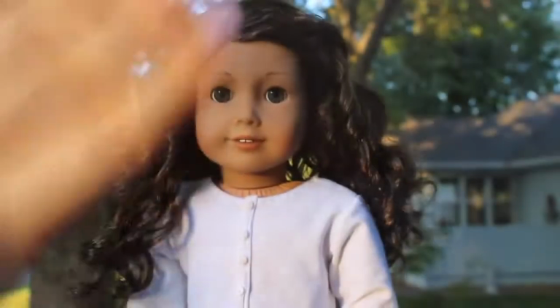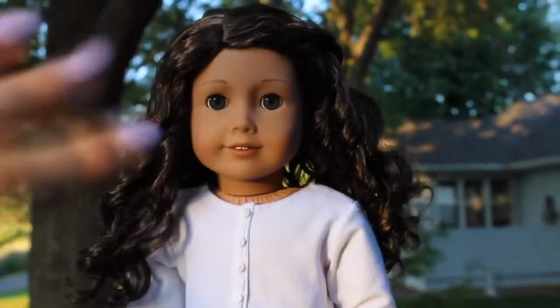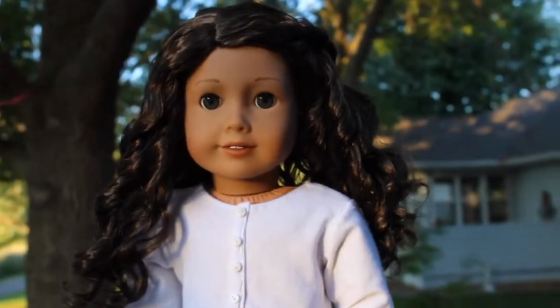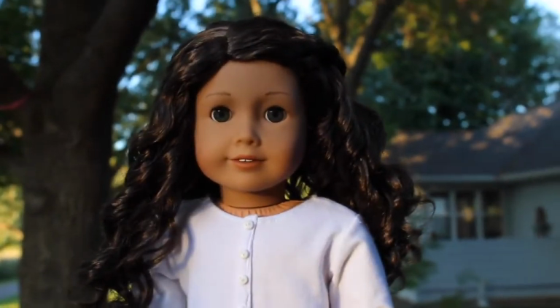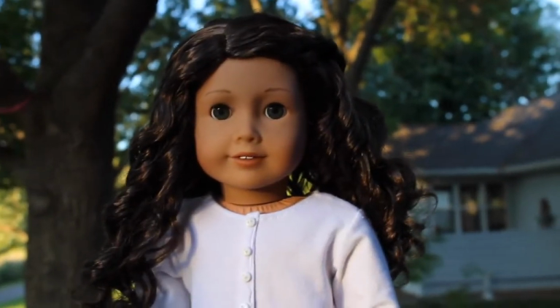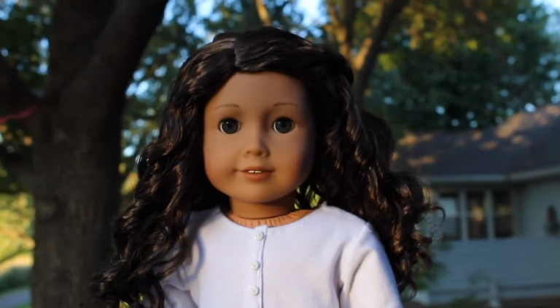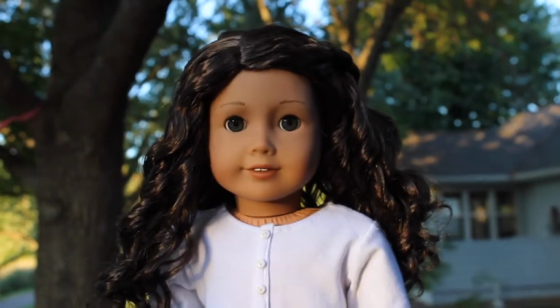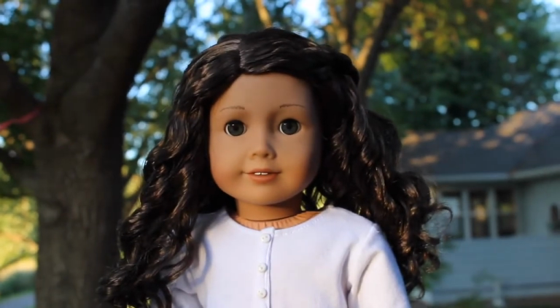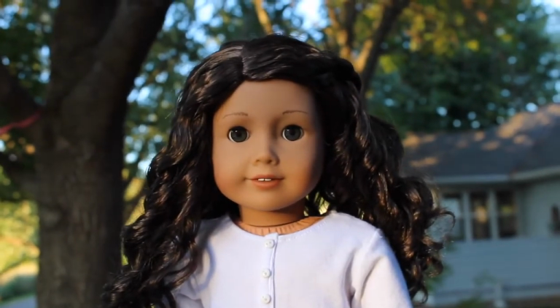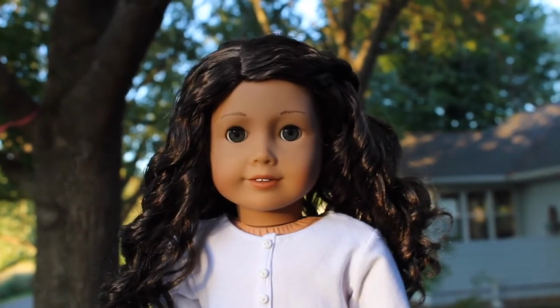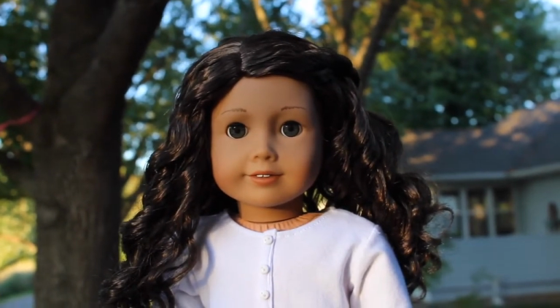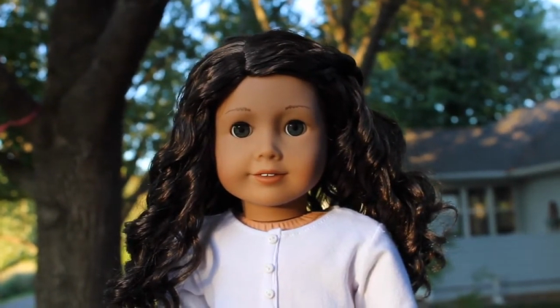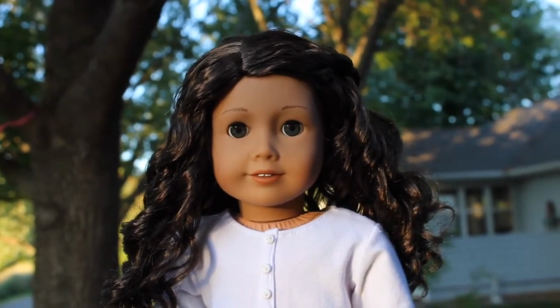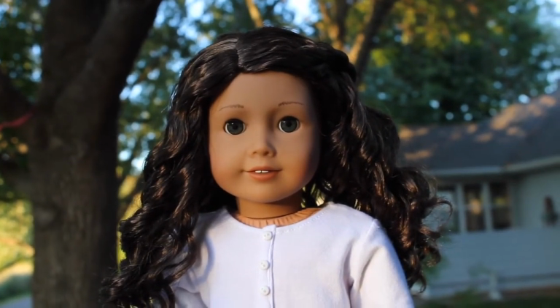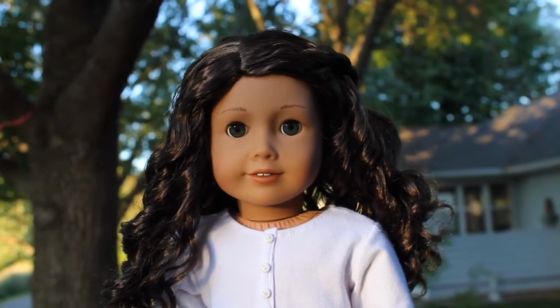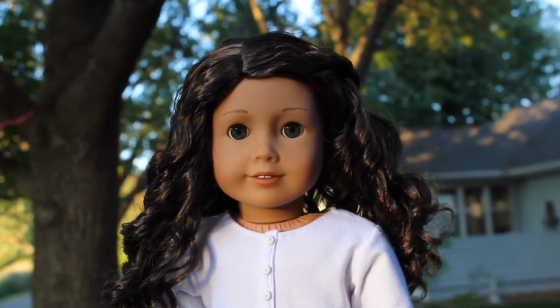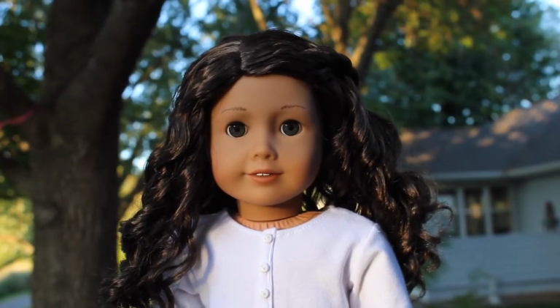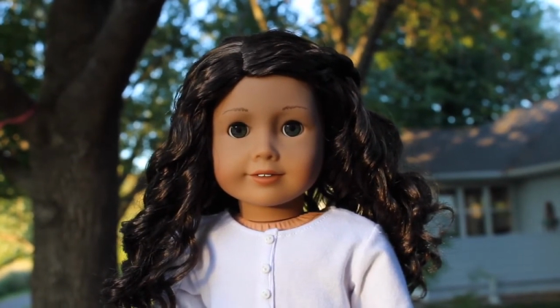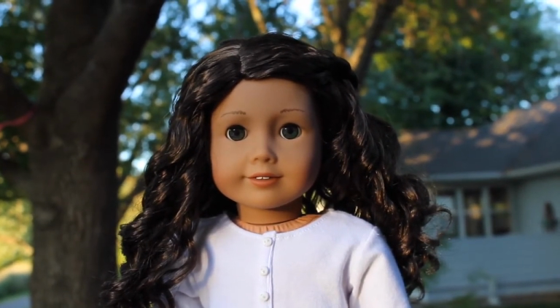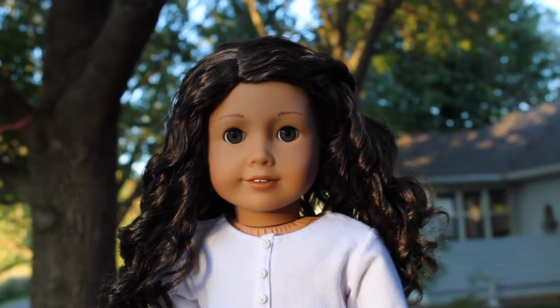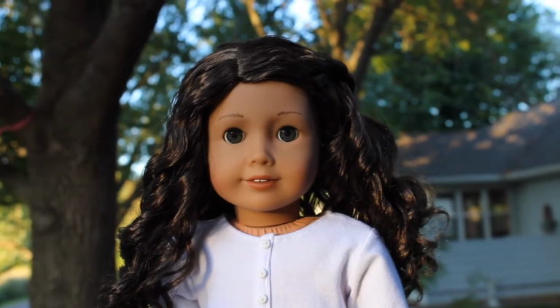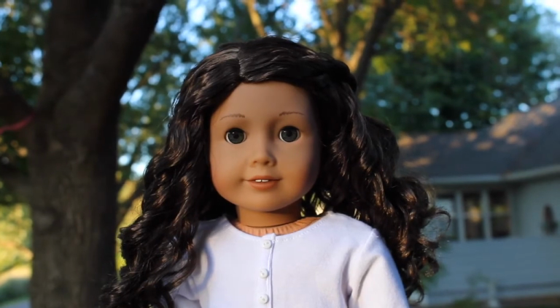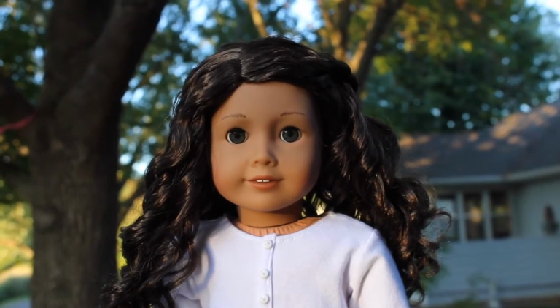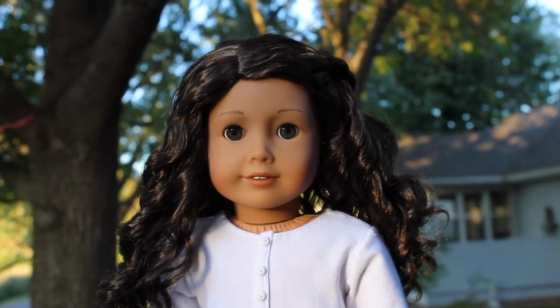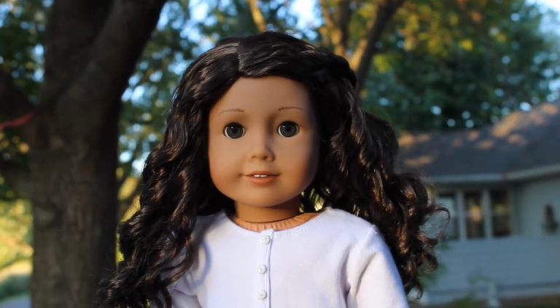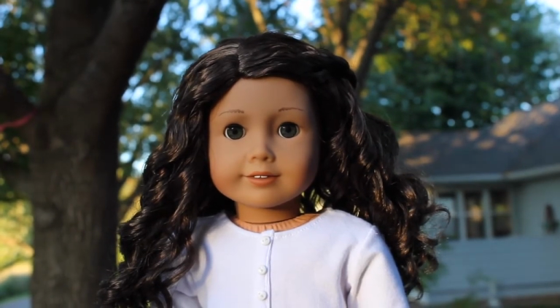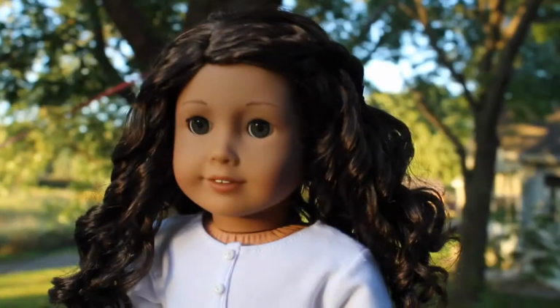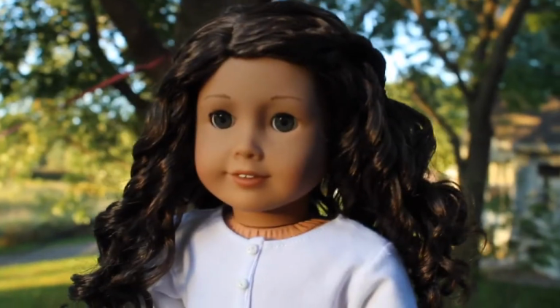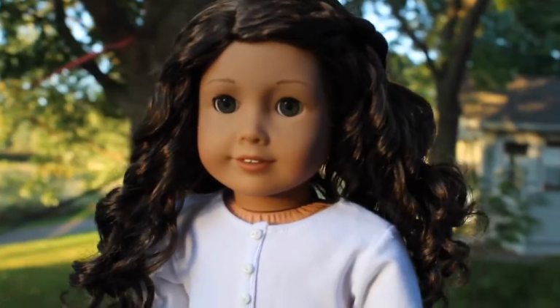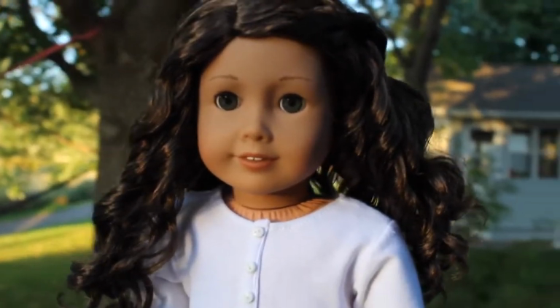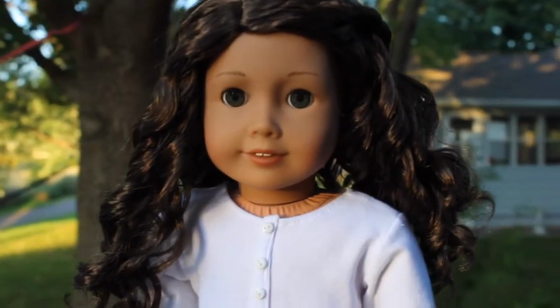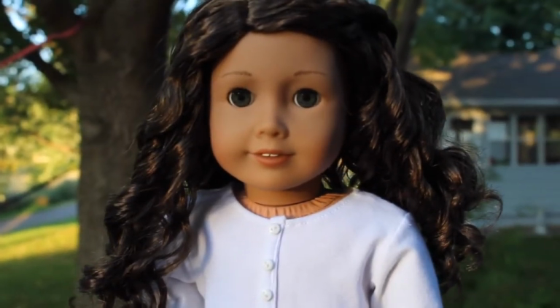Hey guys, welcome back to my channel! Today I'll be showing you what a few of my dolls are wearing this fall. I hope you guys enjoy this video, so let's get started. We'll start off with Charlie.